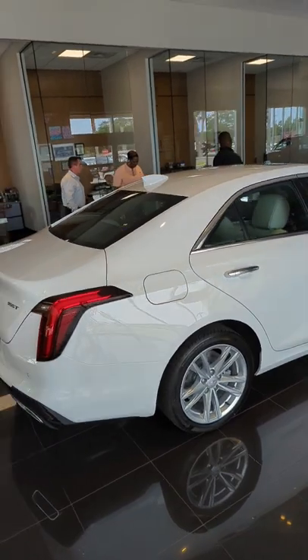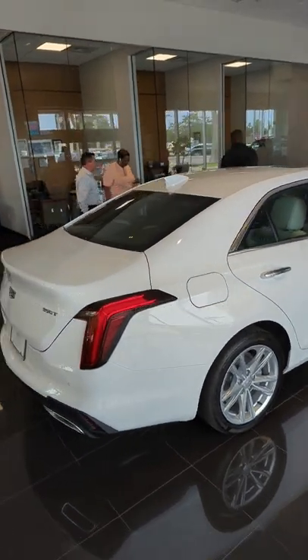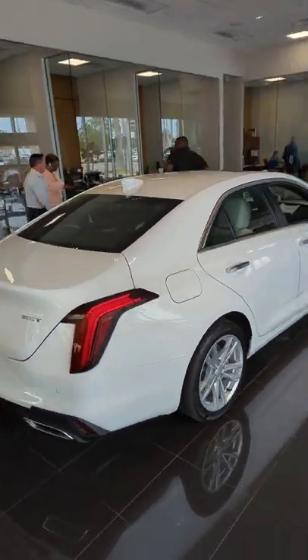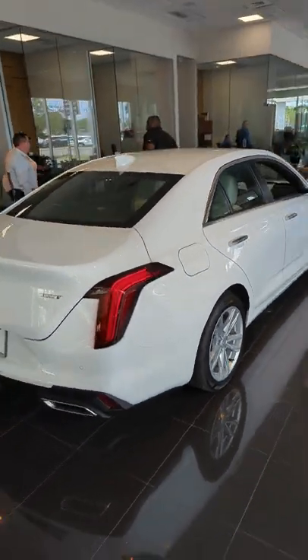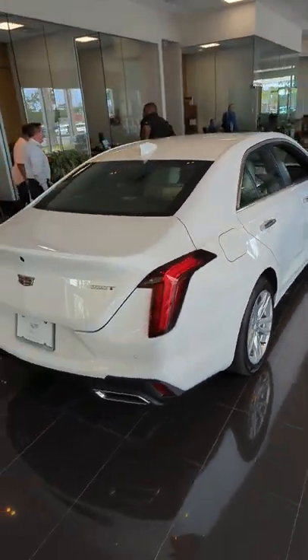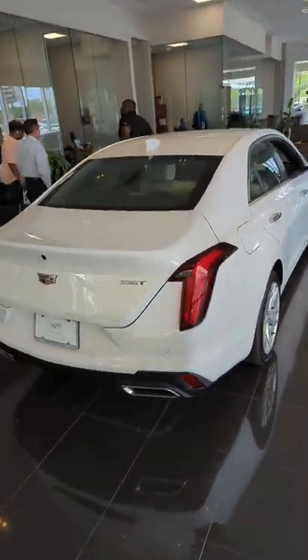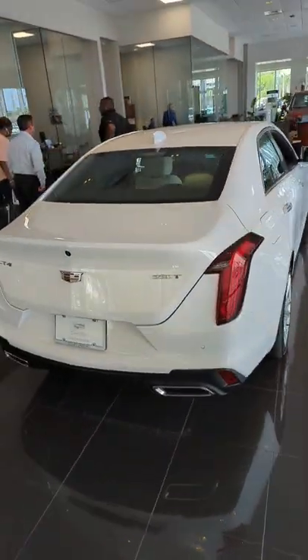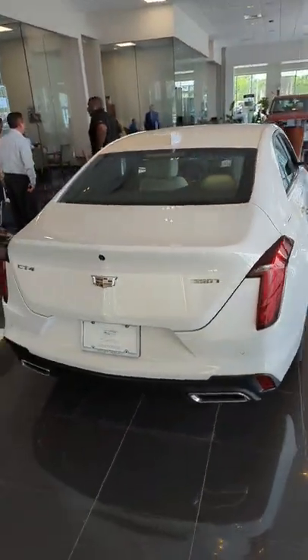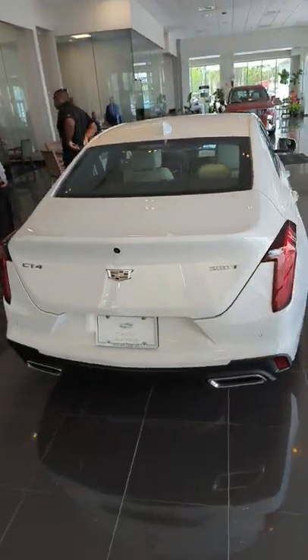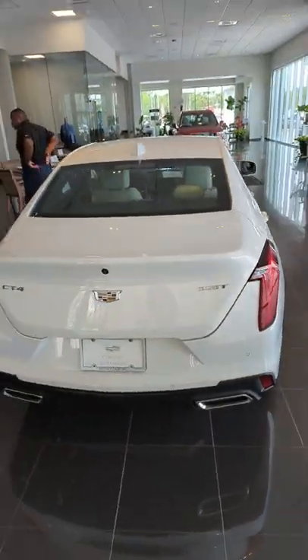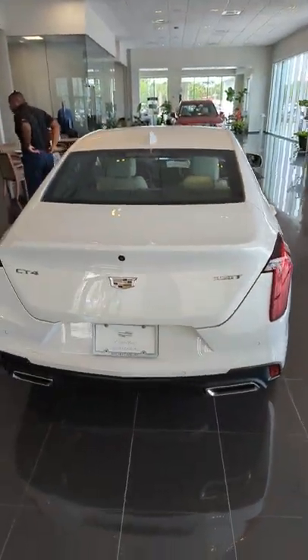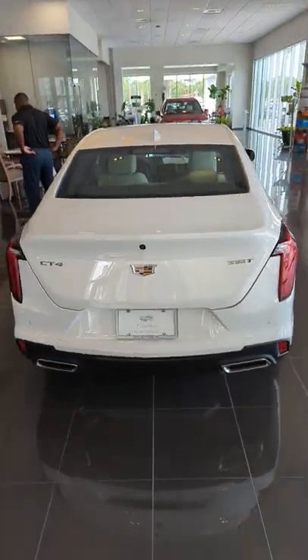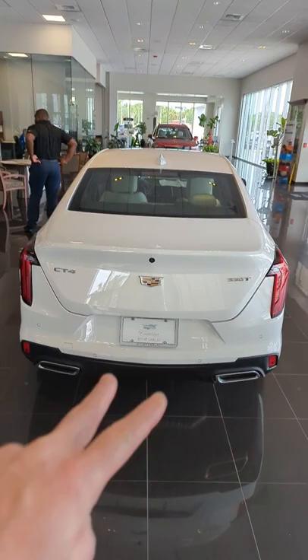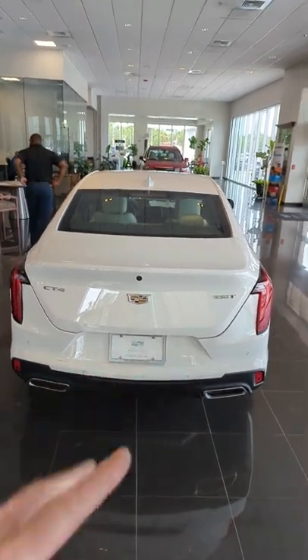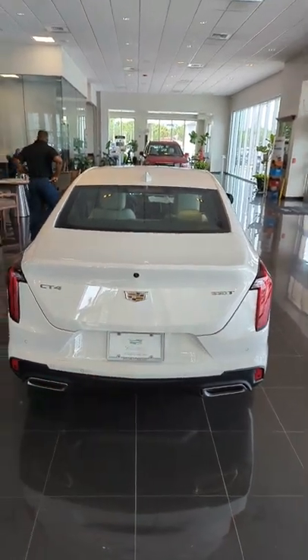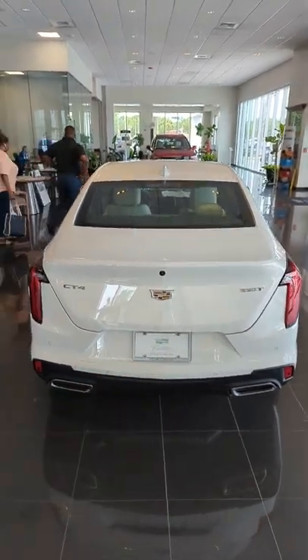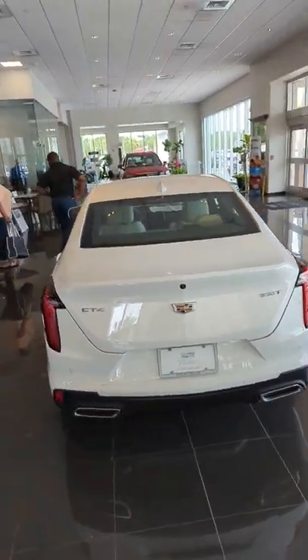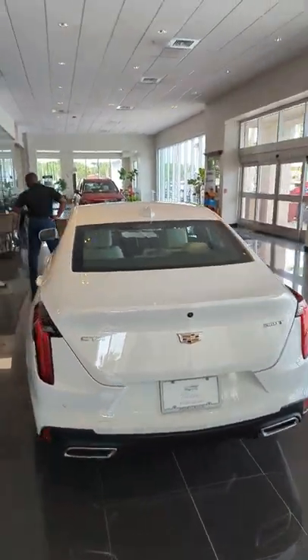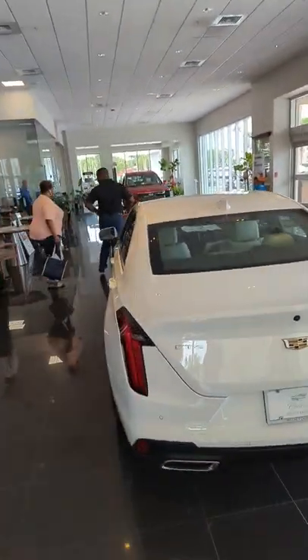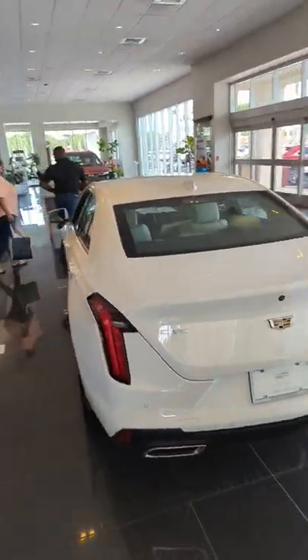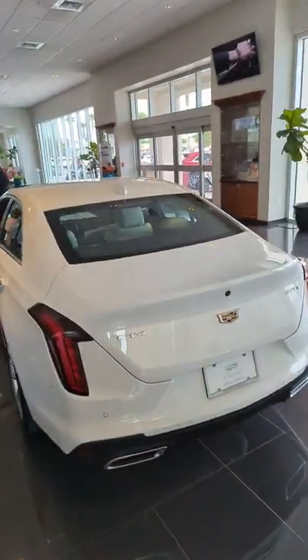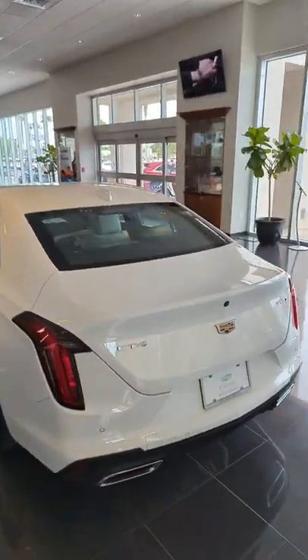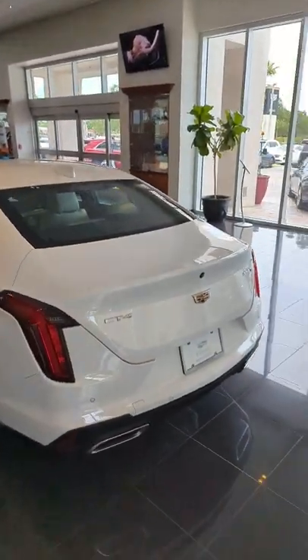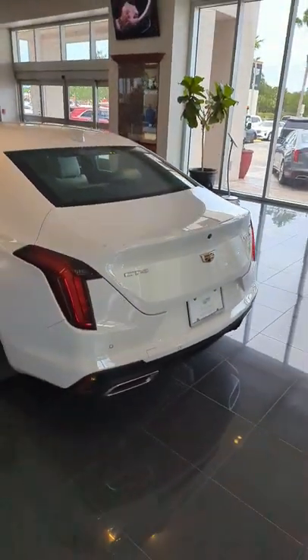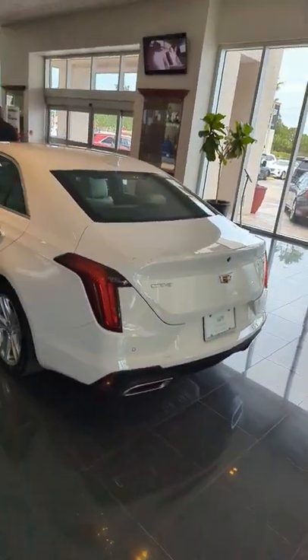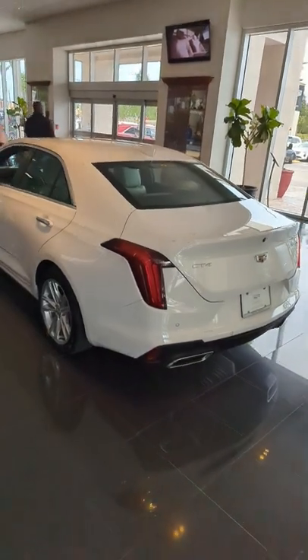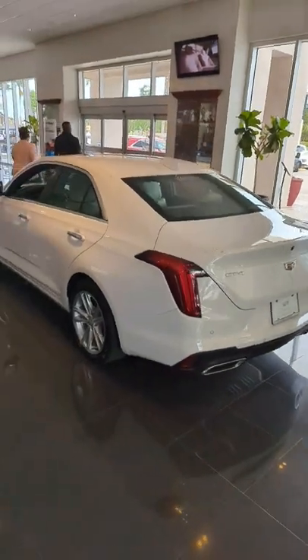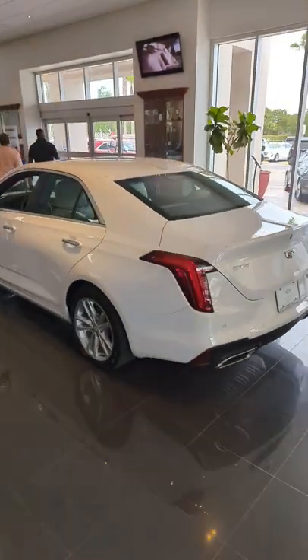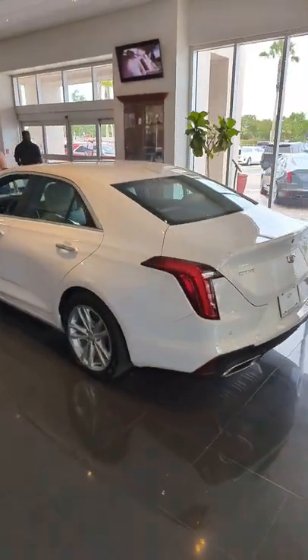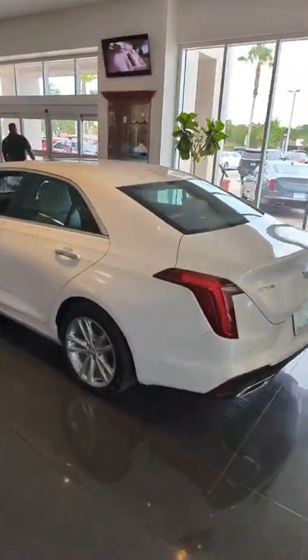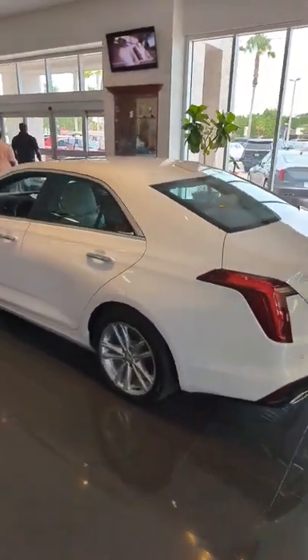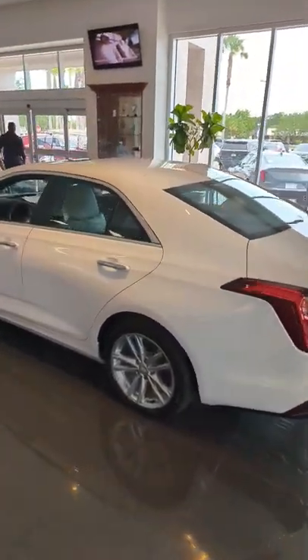This does feature the sun and sound package, which is one of my favorite packages on the Cadillac CT4. Dual exhaust on the back as well. 2.0 liter twin scroll turbo, so you have plenty of power, but you also have comfort and class in the ride.